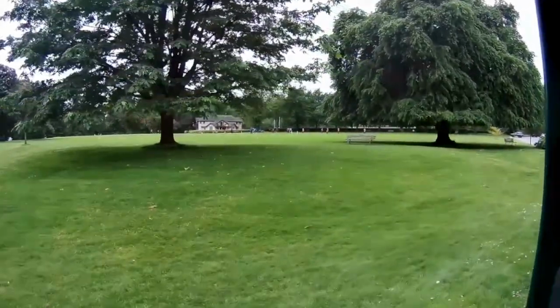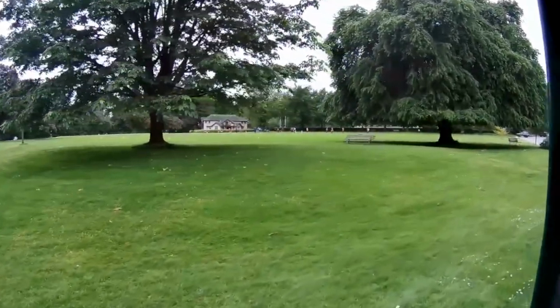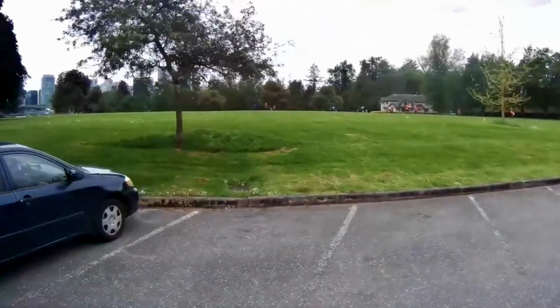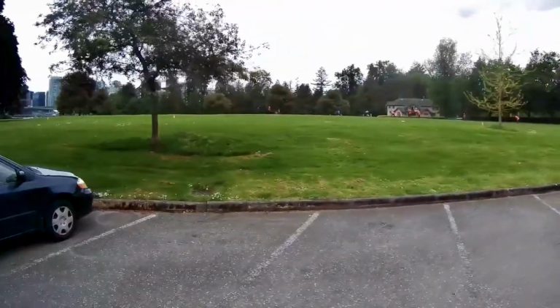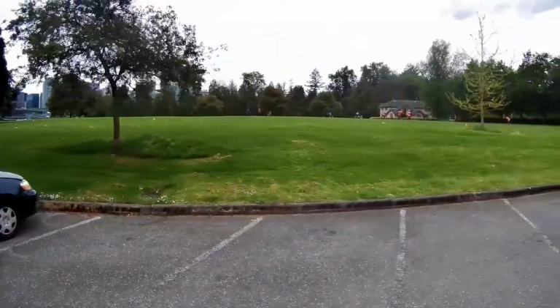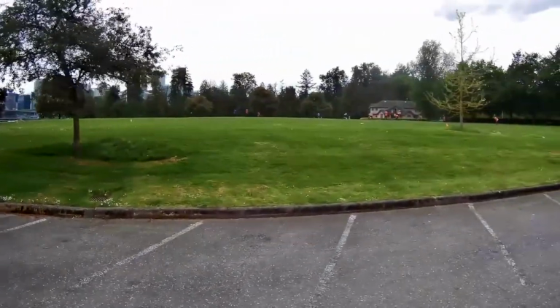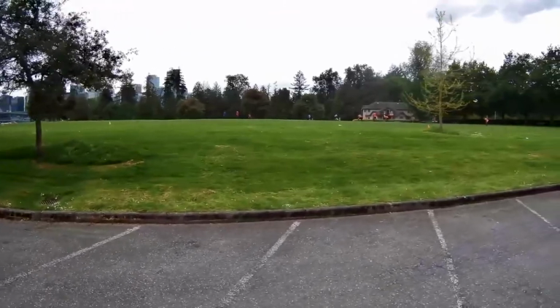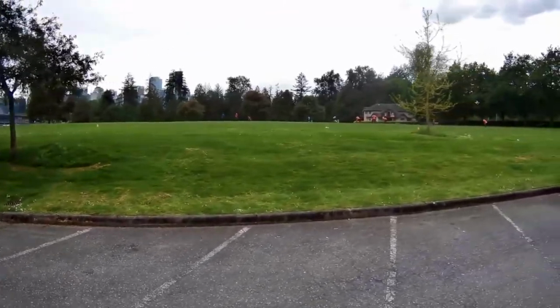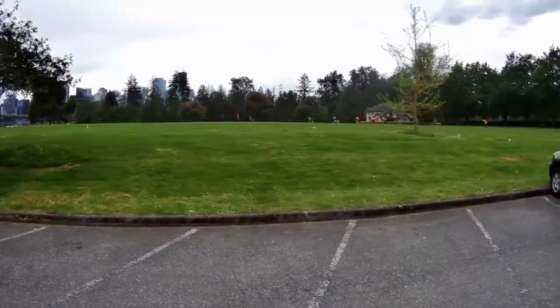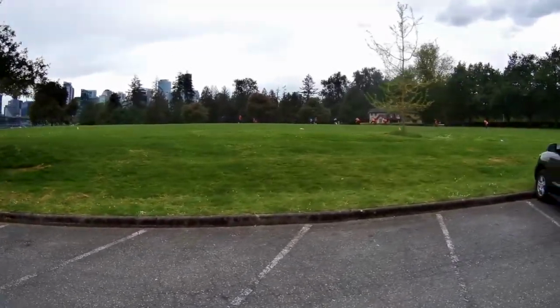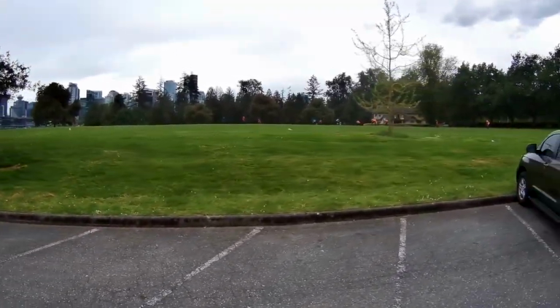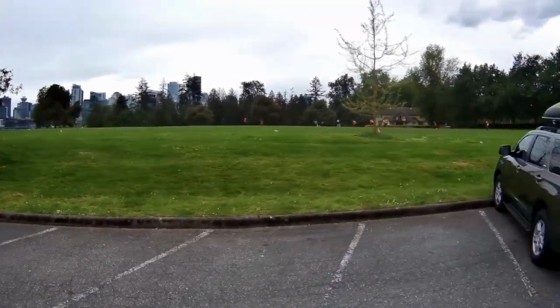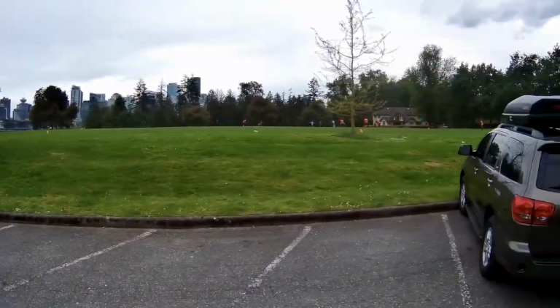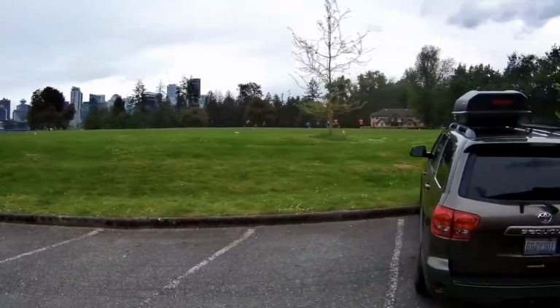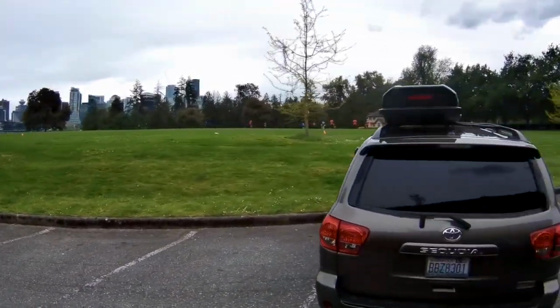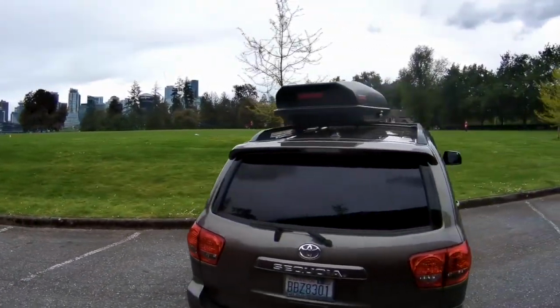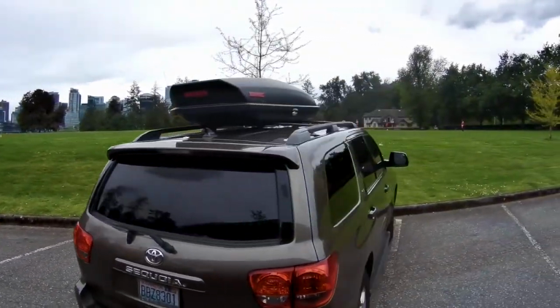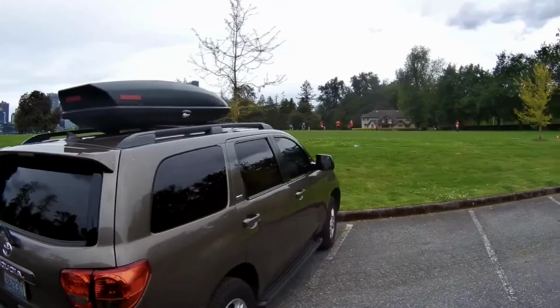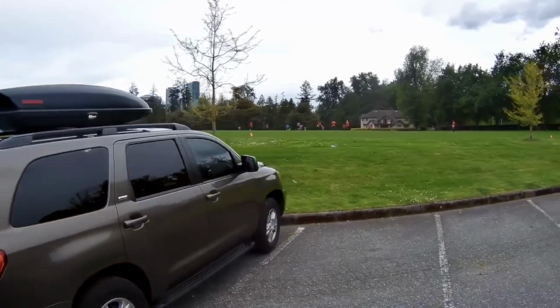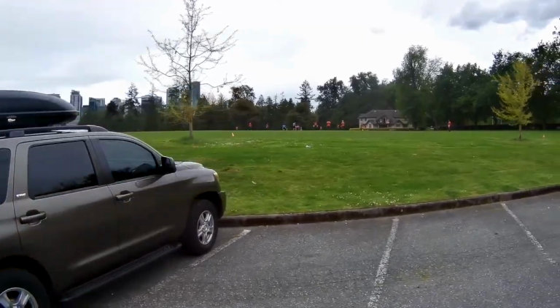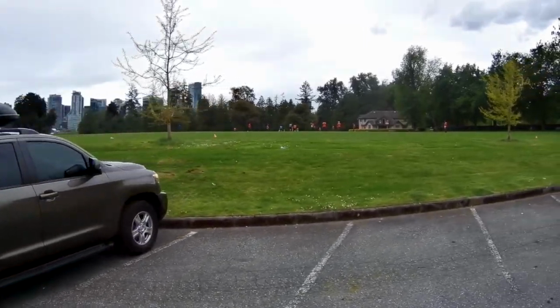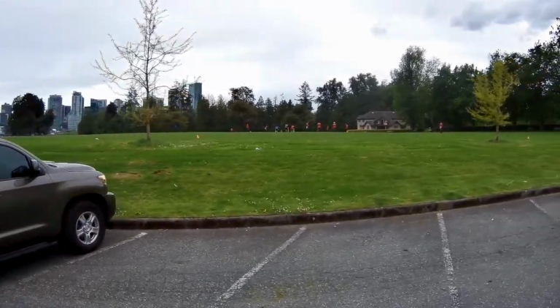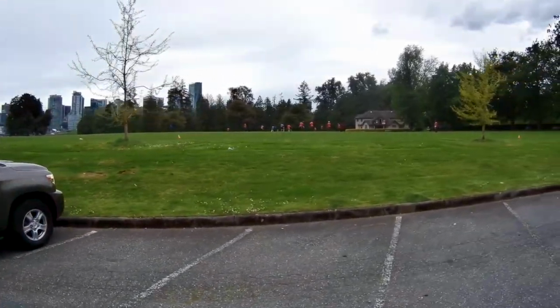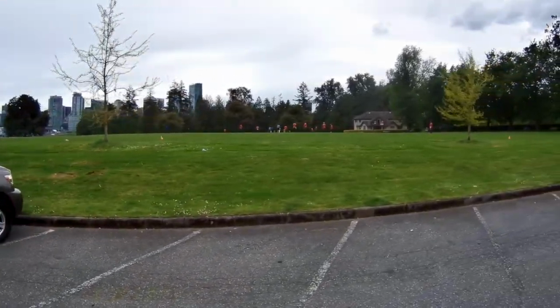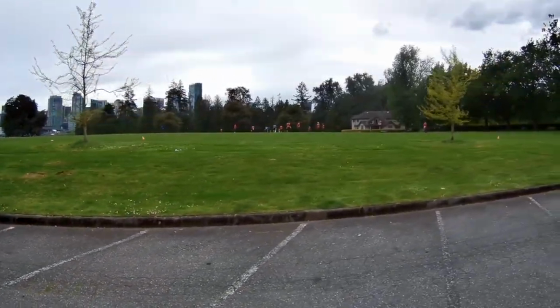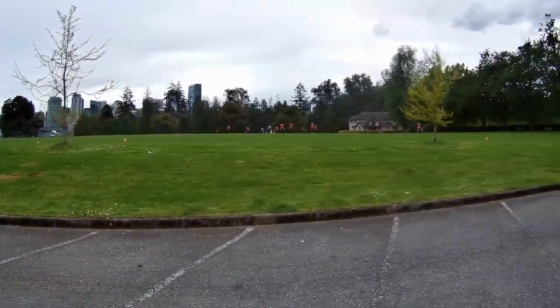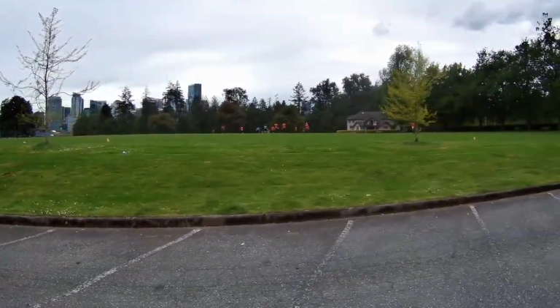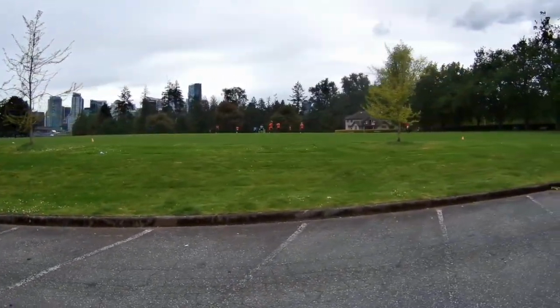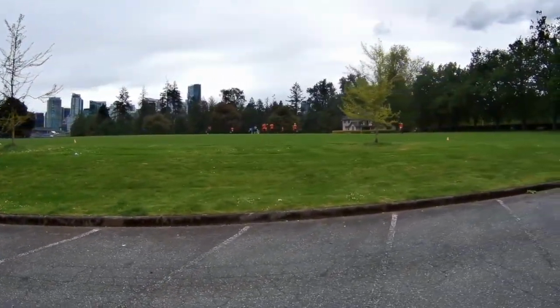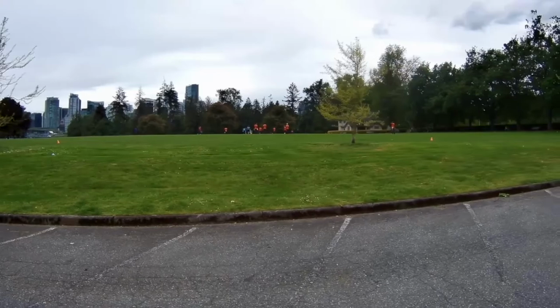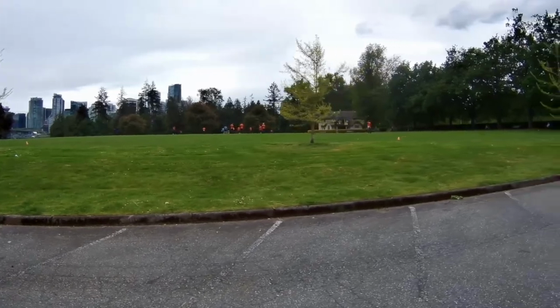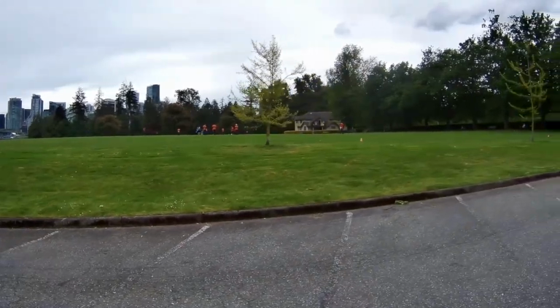This park is very historic. In the distance, you can see the Brockton Pavilion. This large green space is used both for cricket and for the rugby teams.